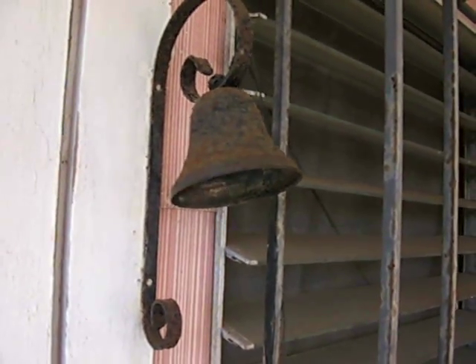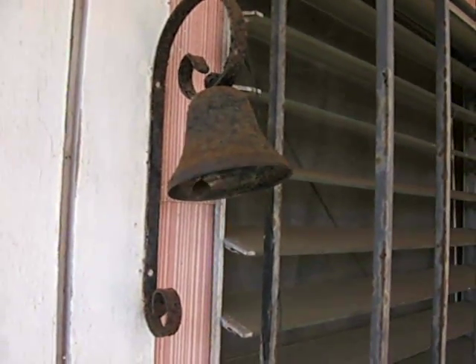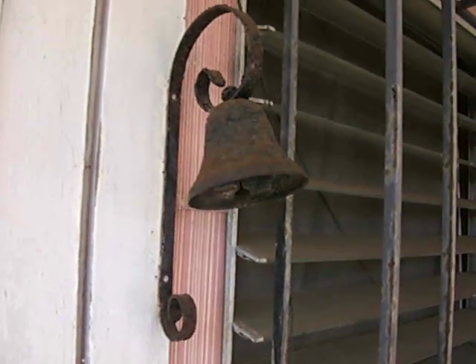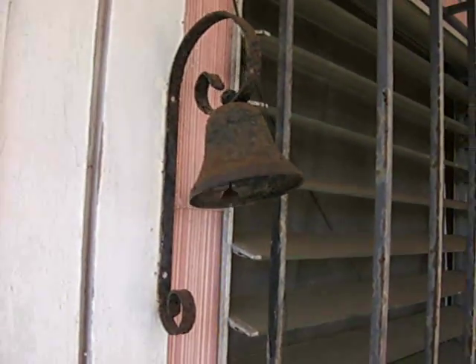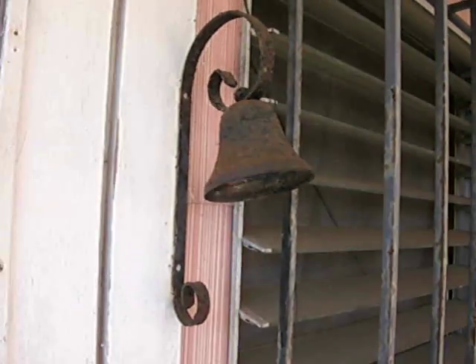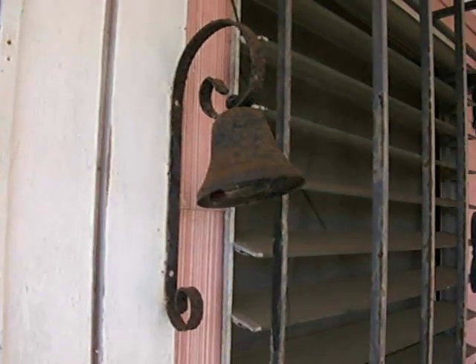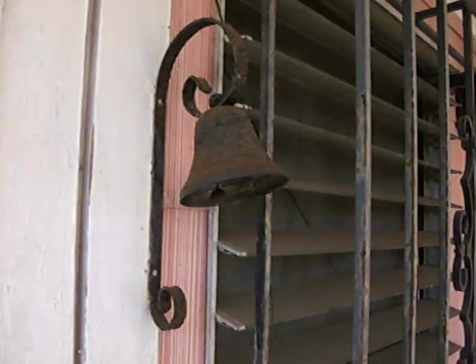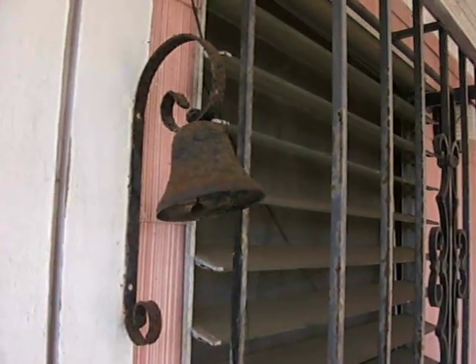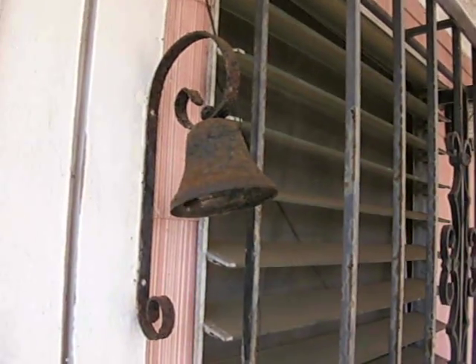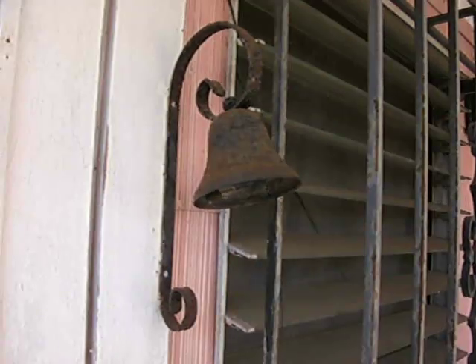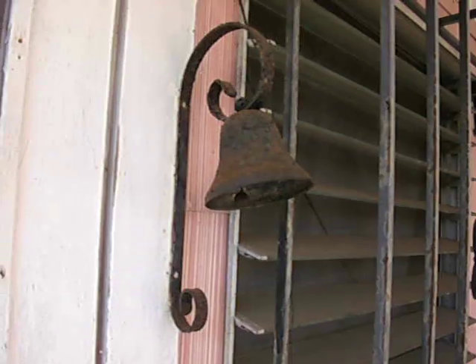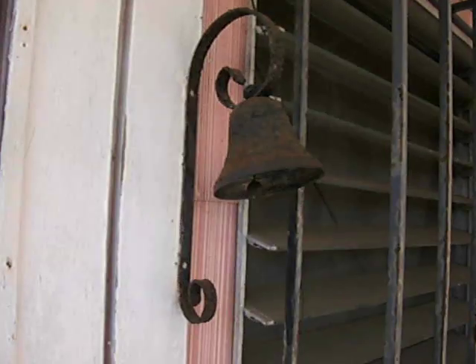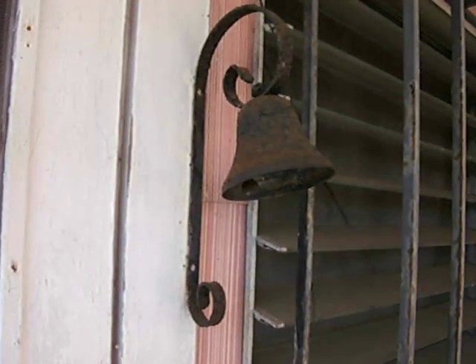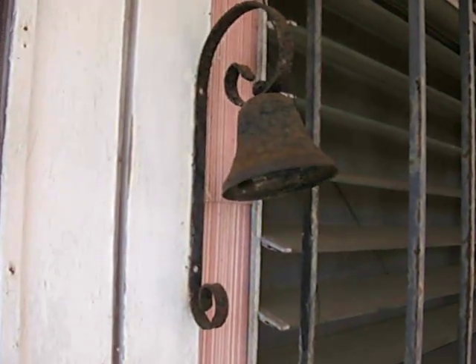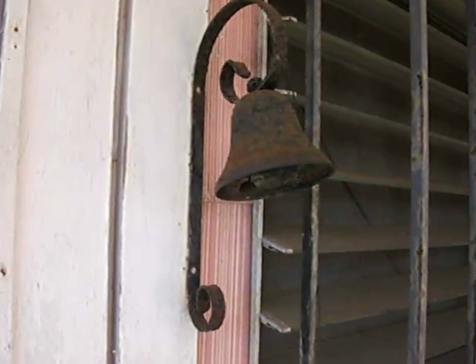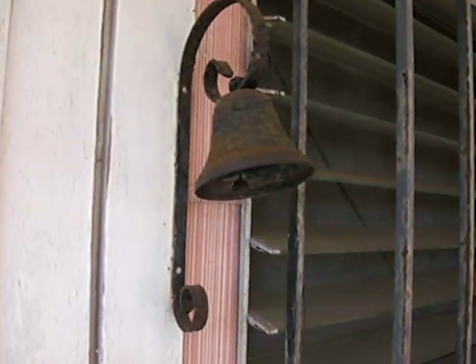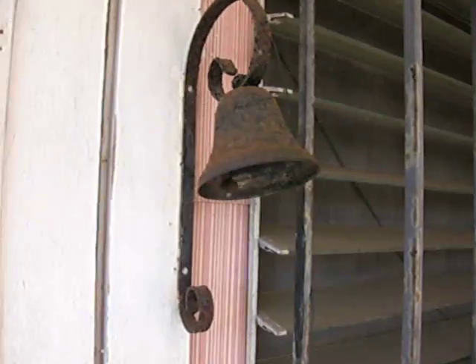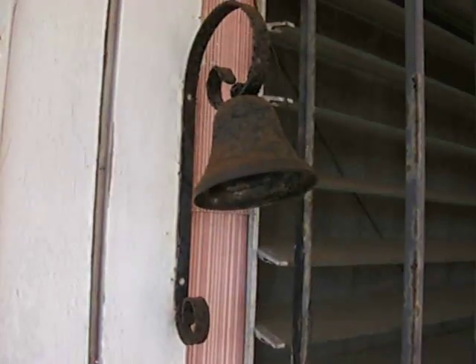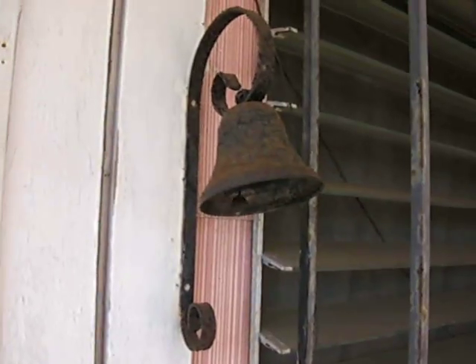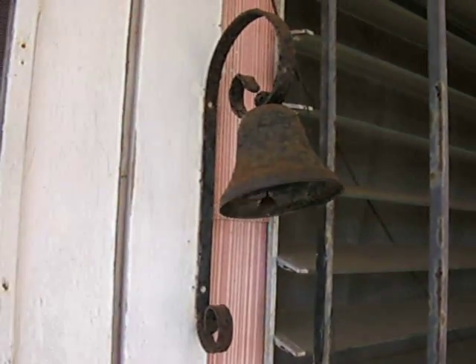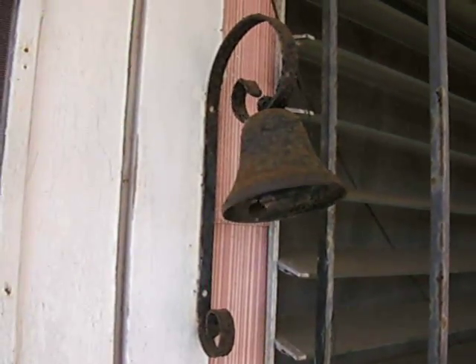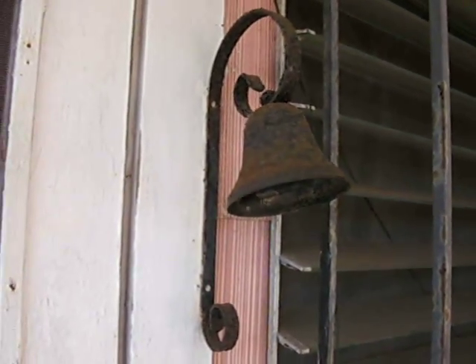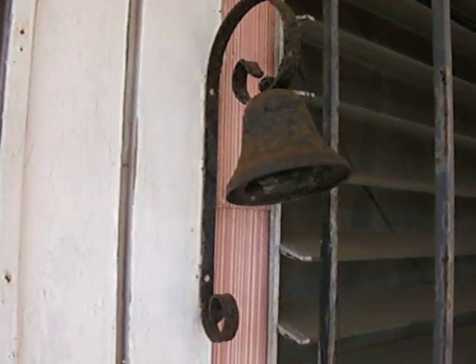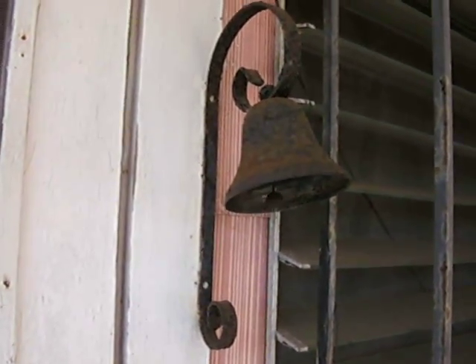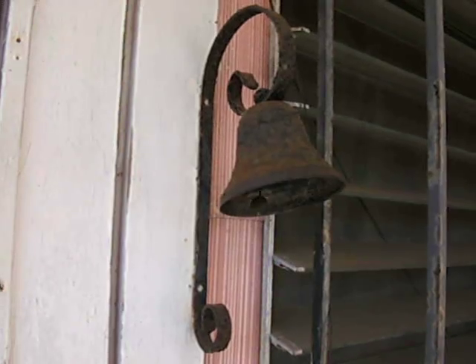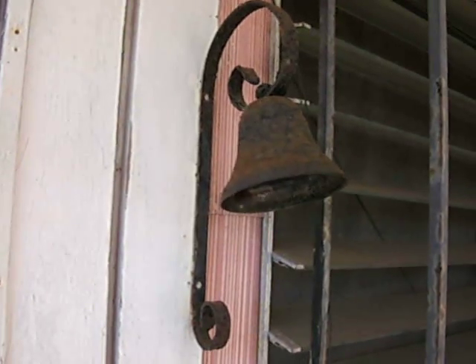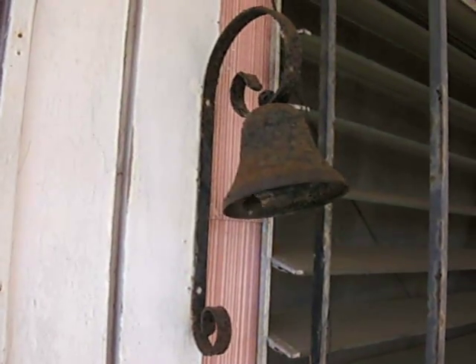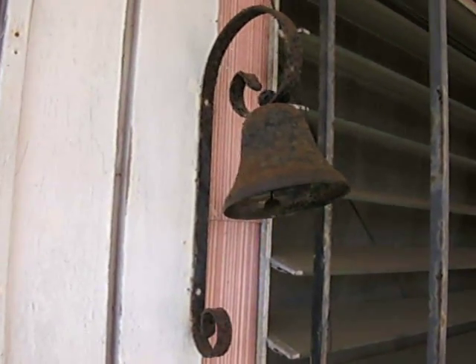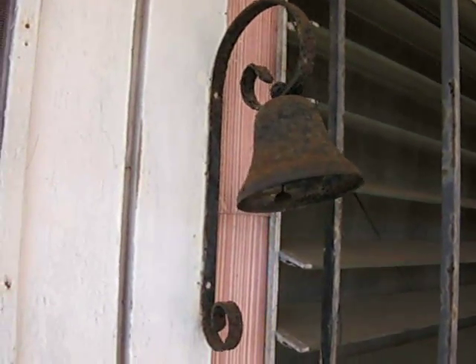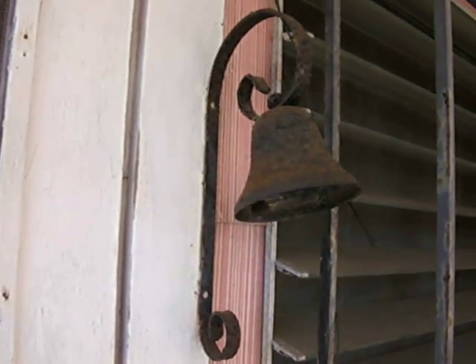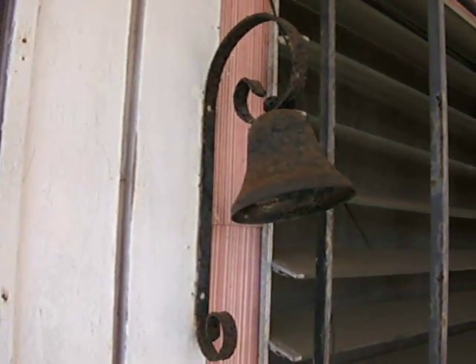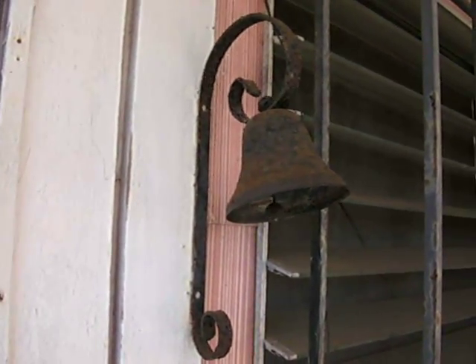I haven't pressure washed this area yet to paint it, but when I pressure wash it down, I'm hoping that some of this rust will knock off. There's some scaling going on with the paint, so it should come off pretty clean.